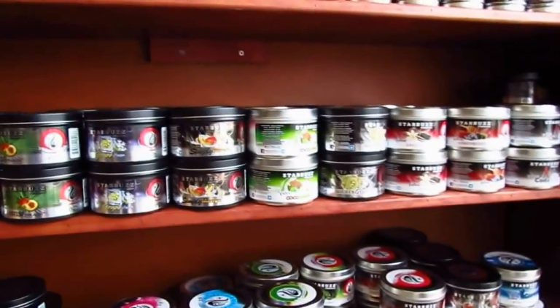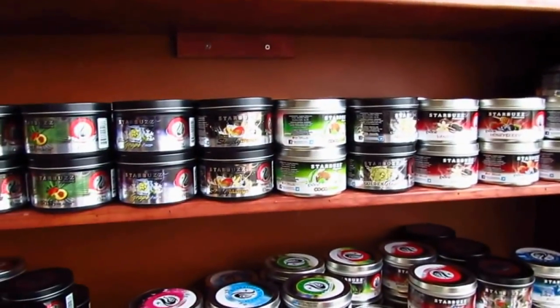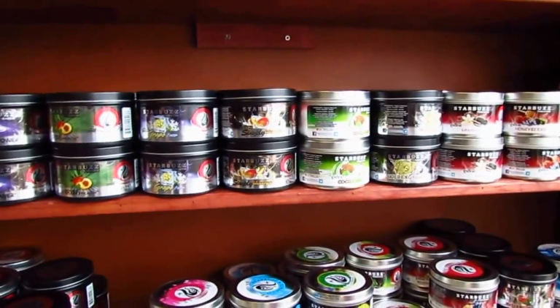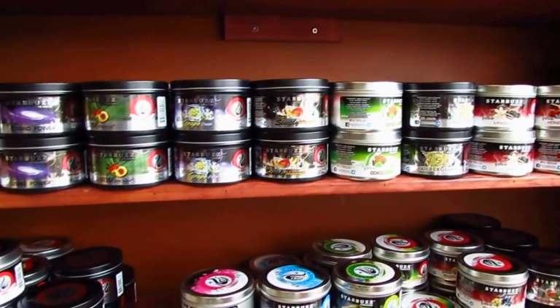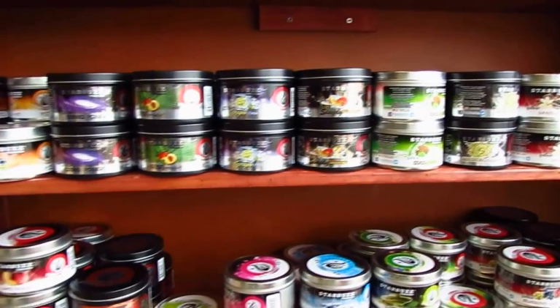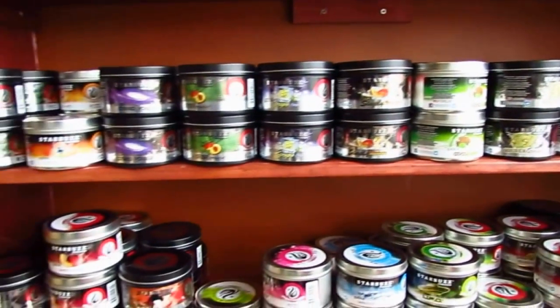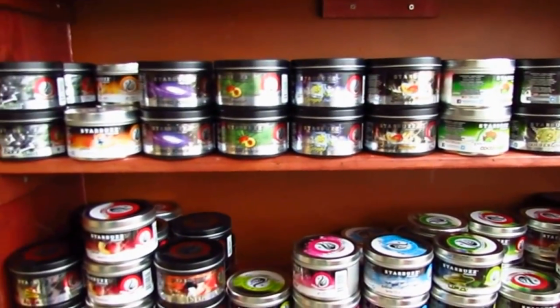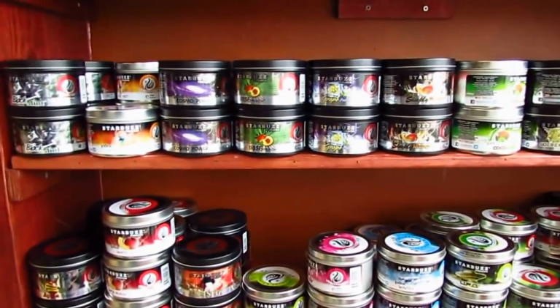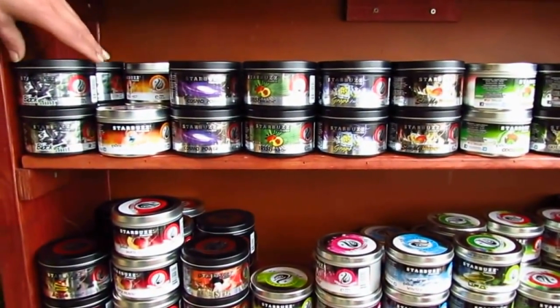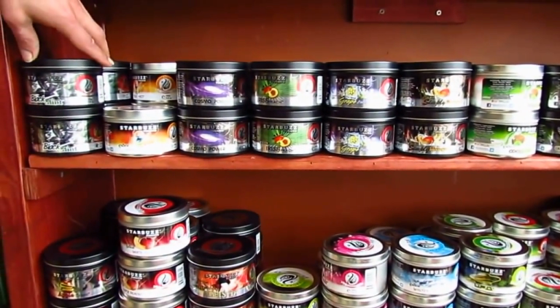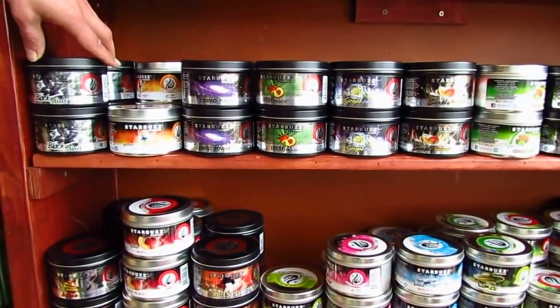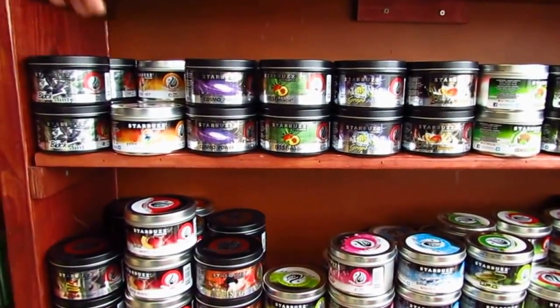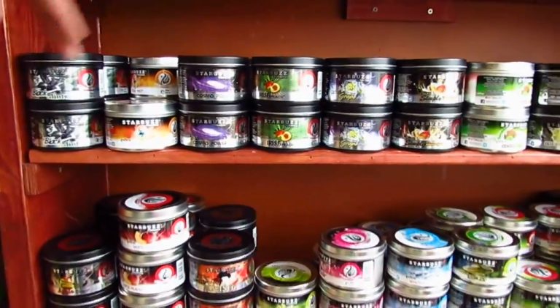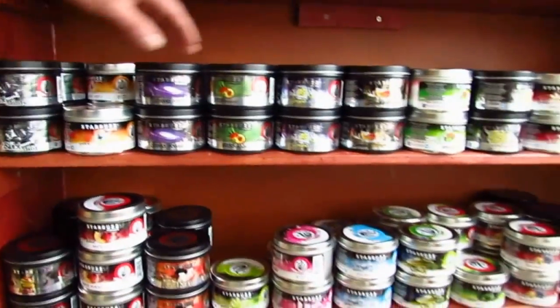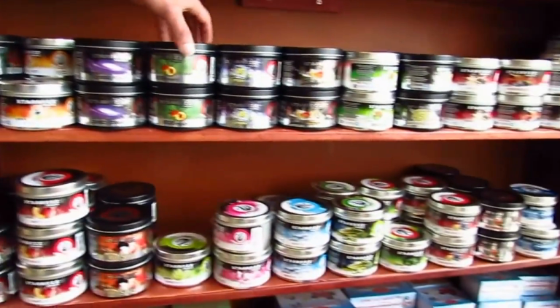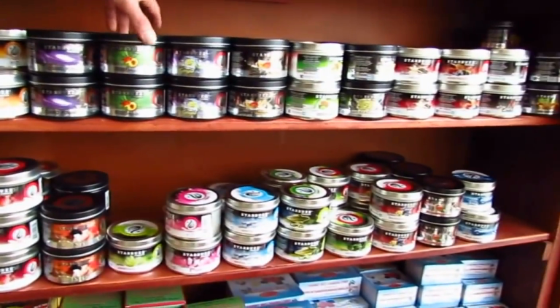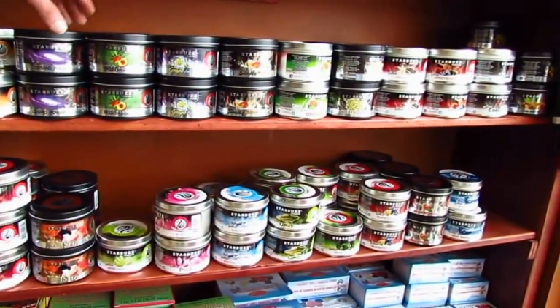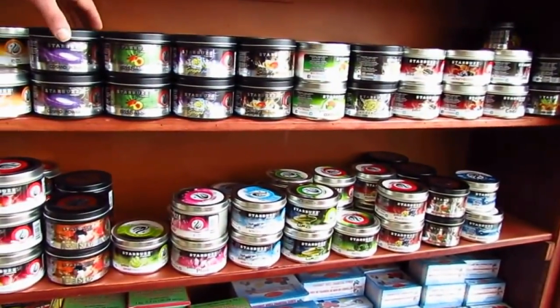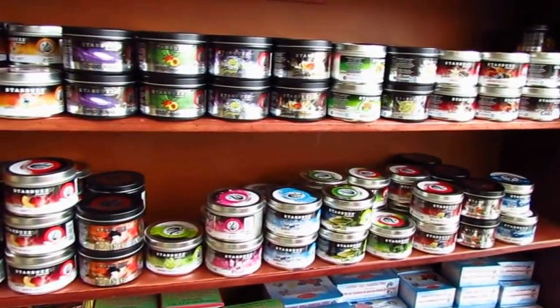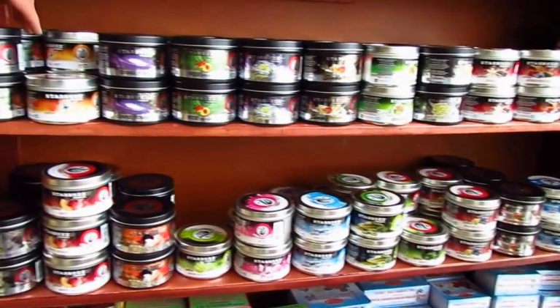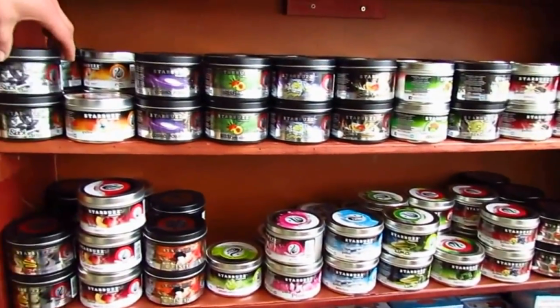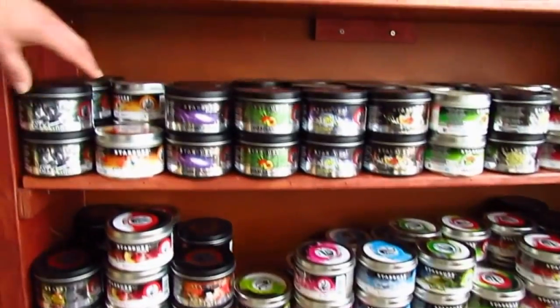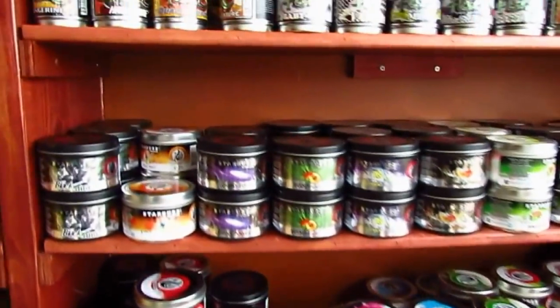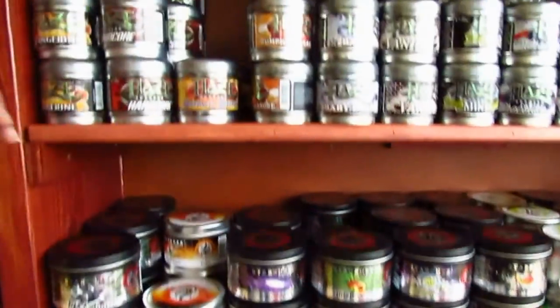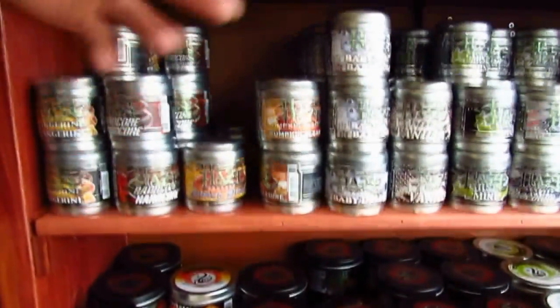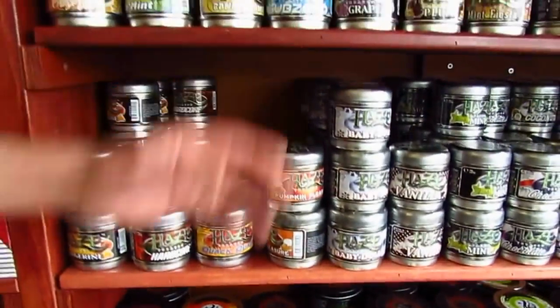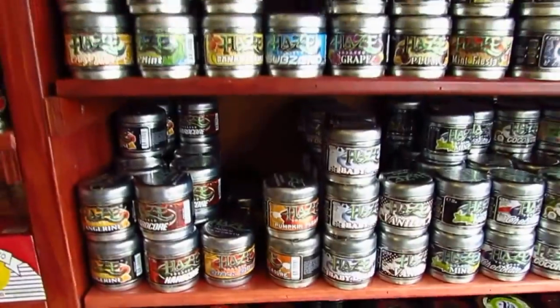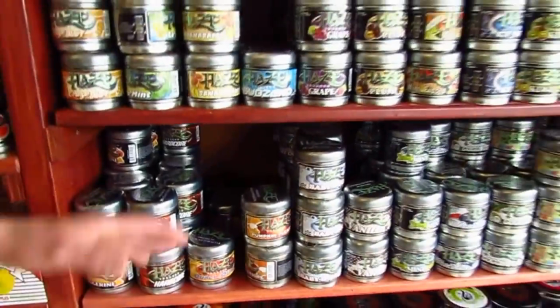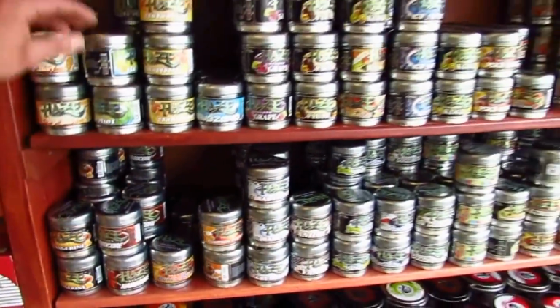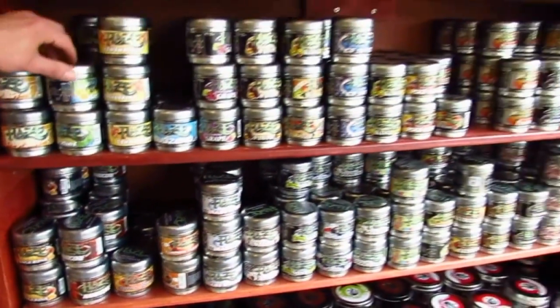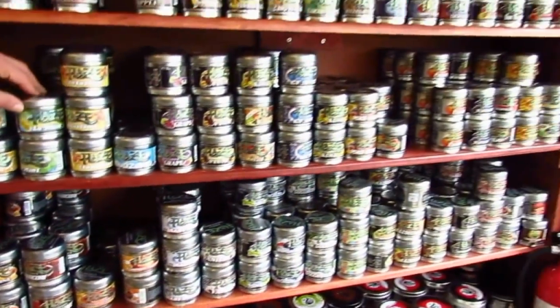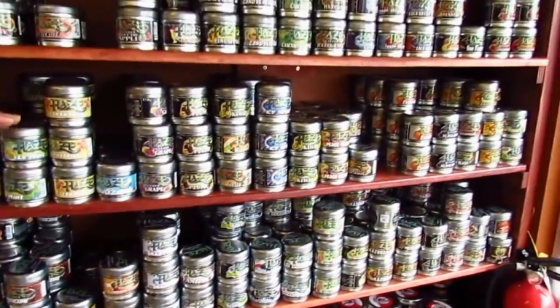Over here we have our shisha flavors — we've got a lot of selection. This is Starbuzz, and we have over 40 different flavors in it. You've got Irish peach, black mint, and our Haze flavors — we've got over 75 different flavors in it.